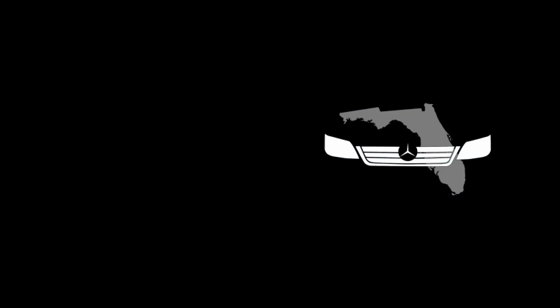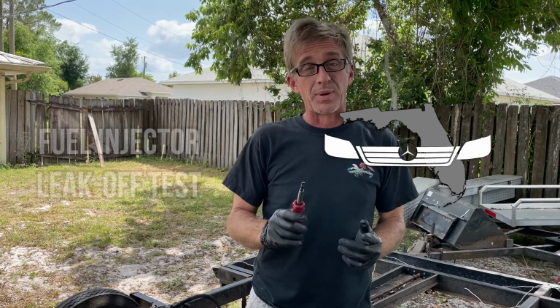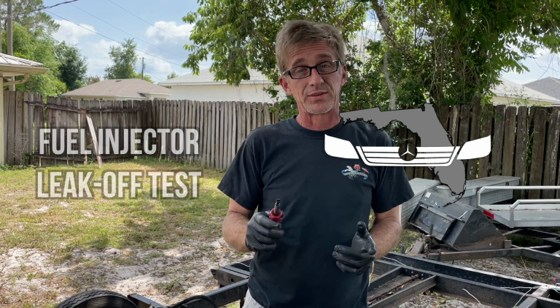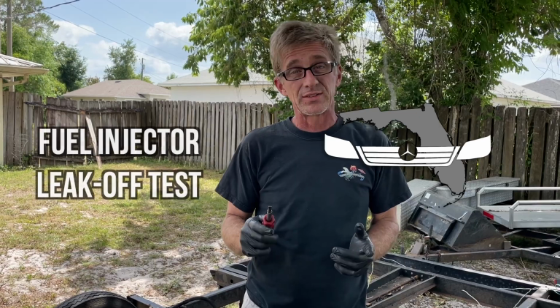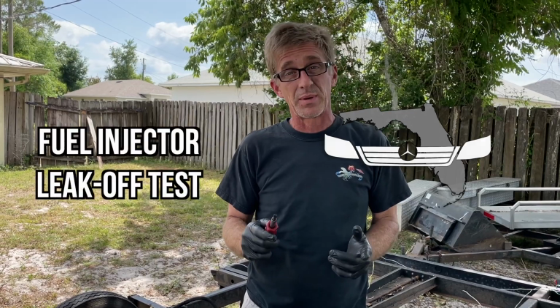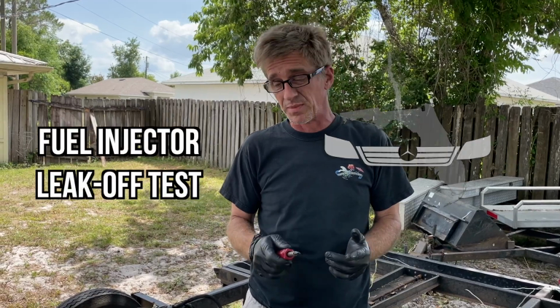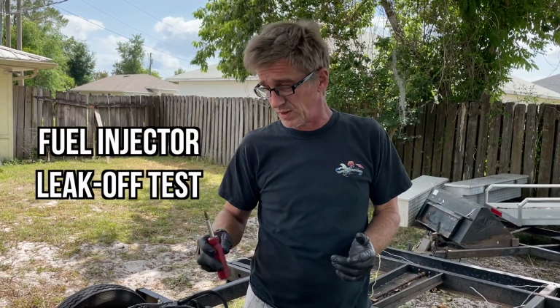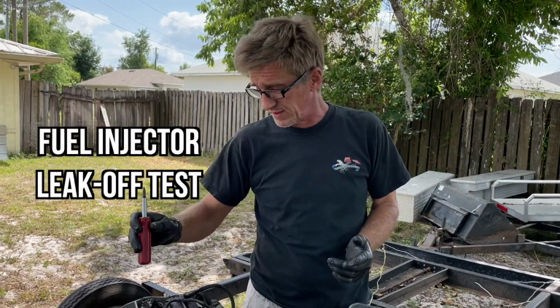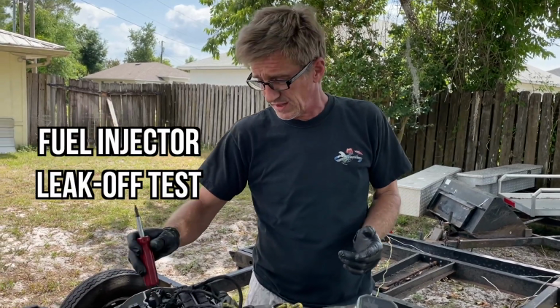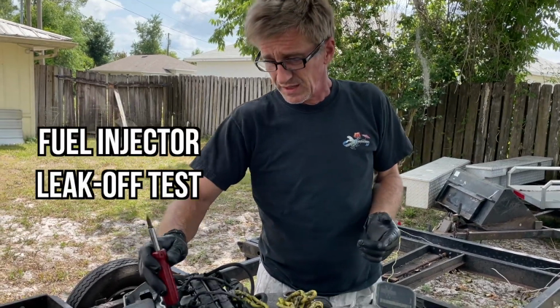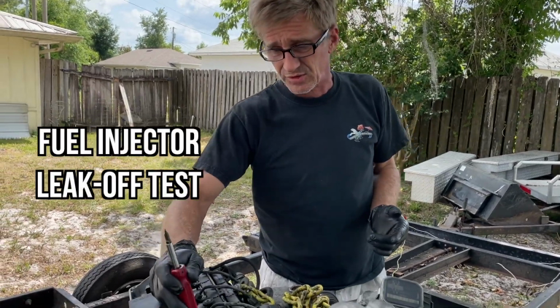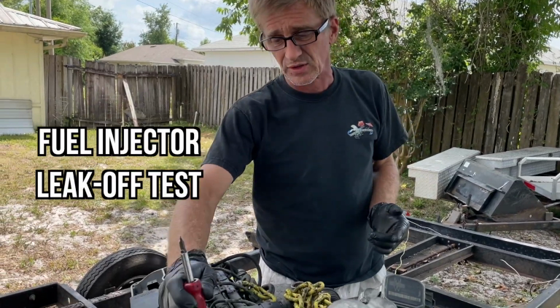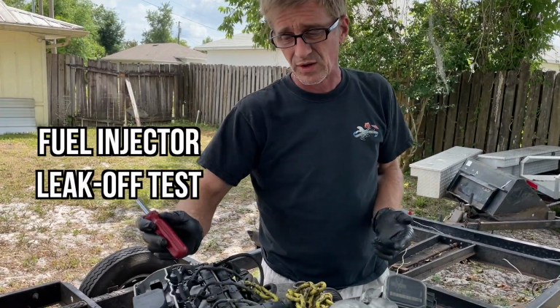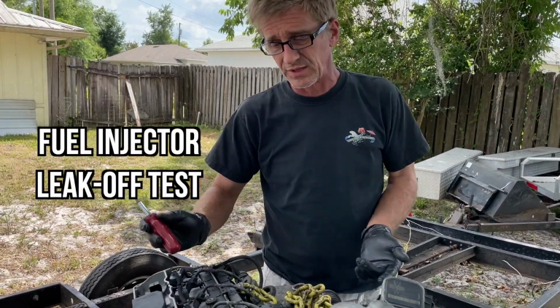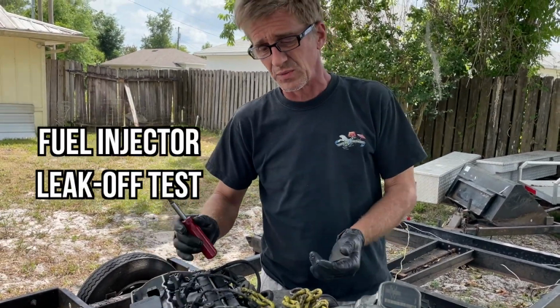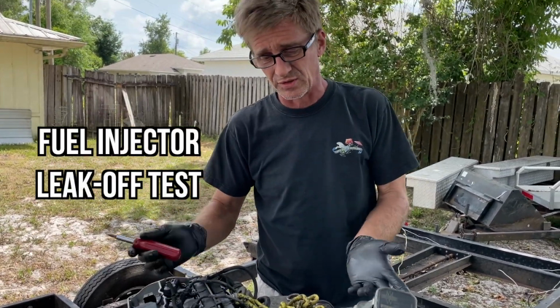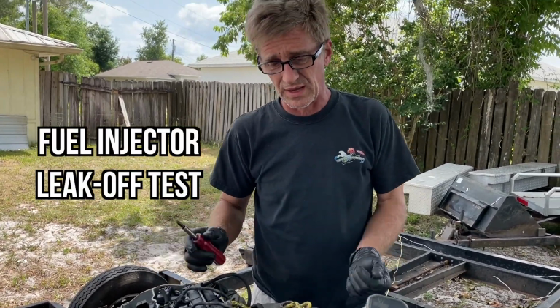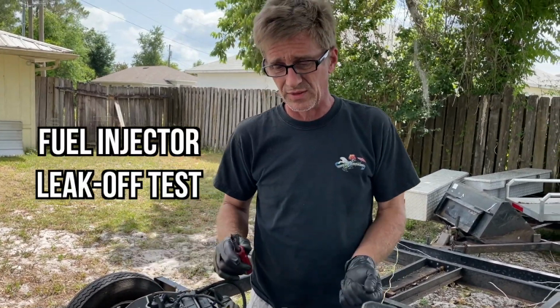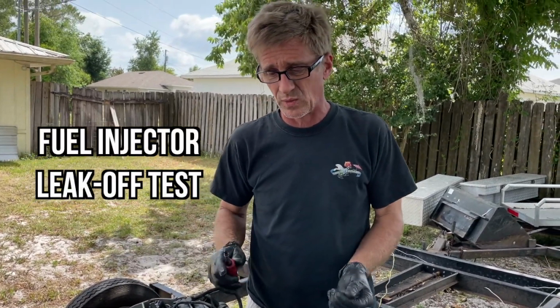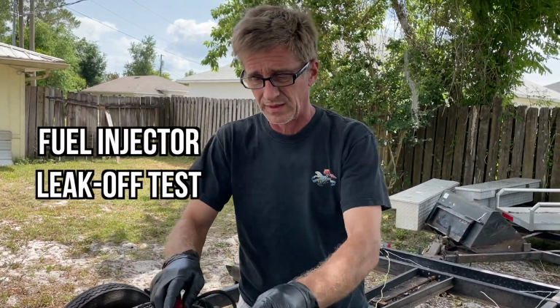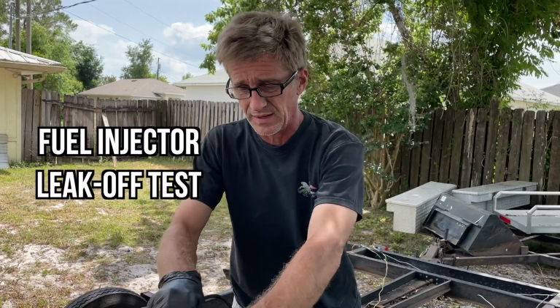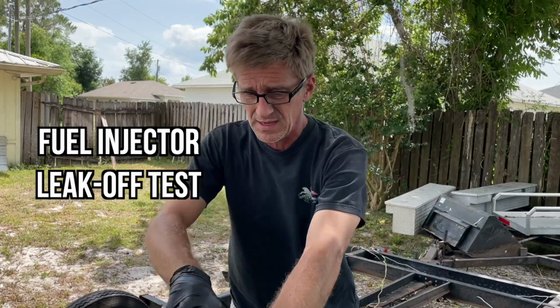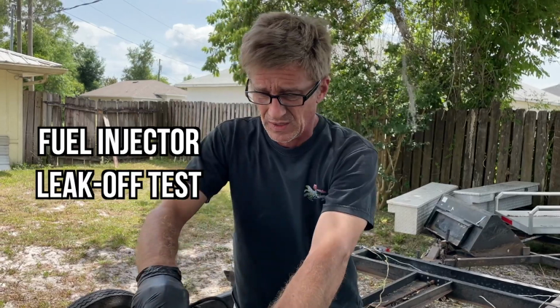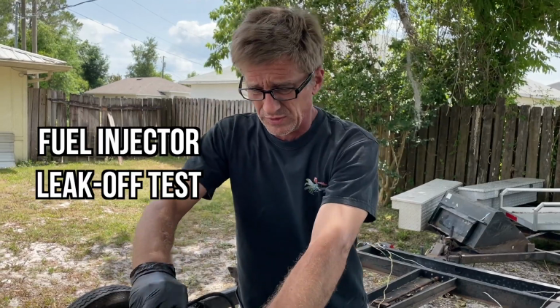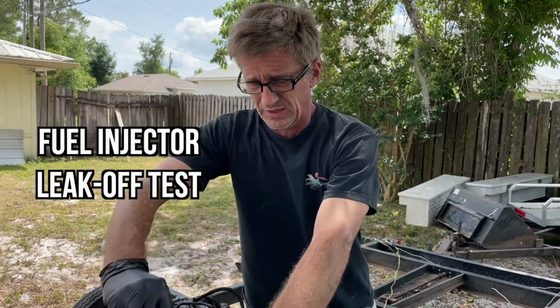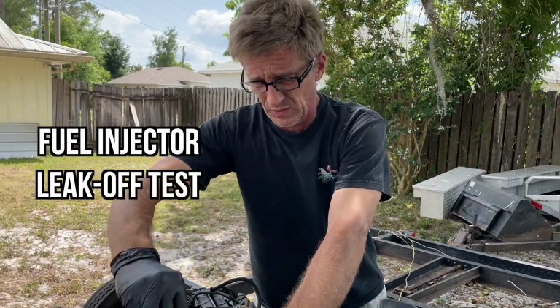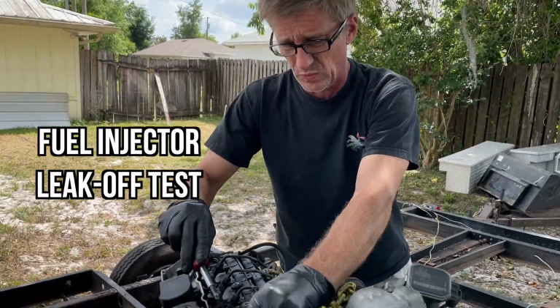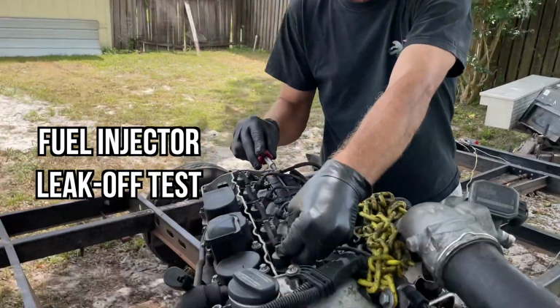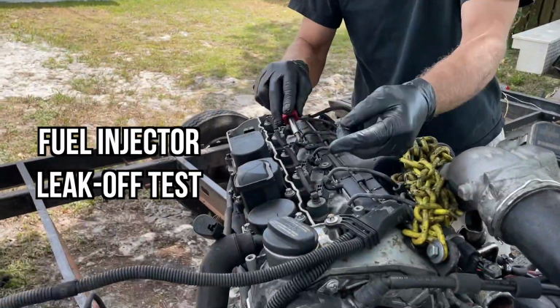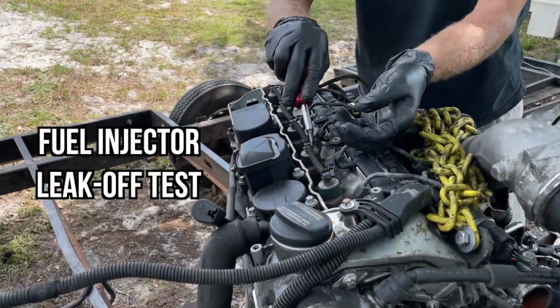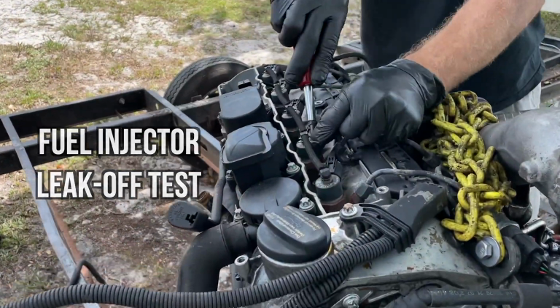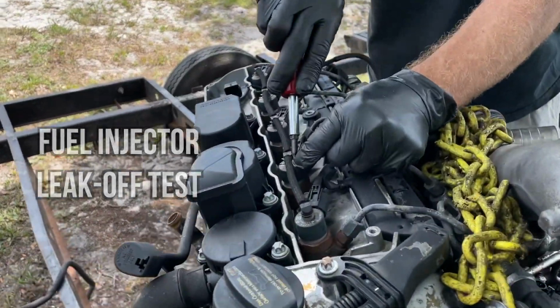The popular test that everybody's familiar with — injector leak-off testing. We're going to show you how to do that quickly here today. We just need to remove these five clips.